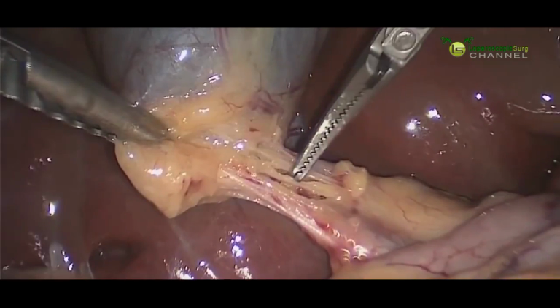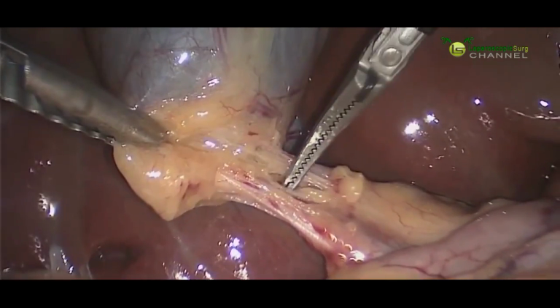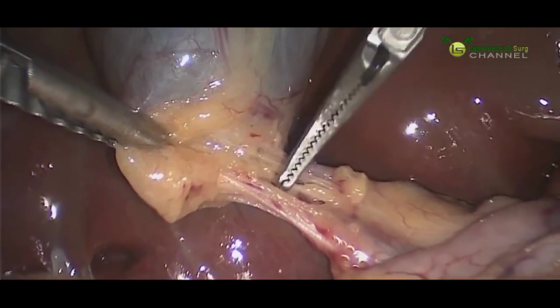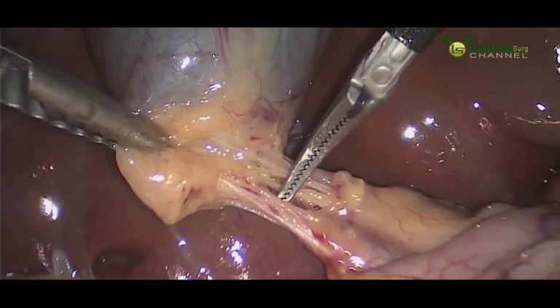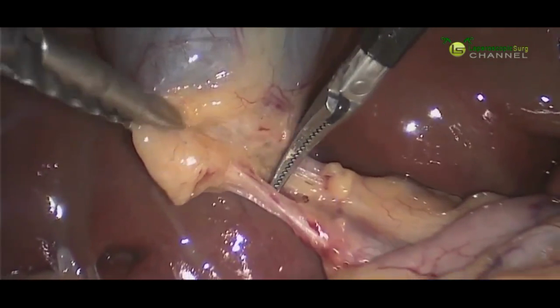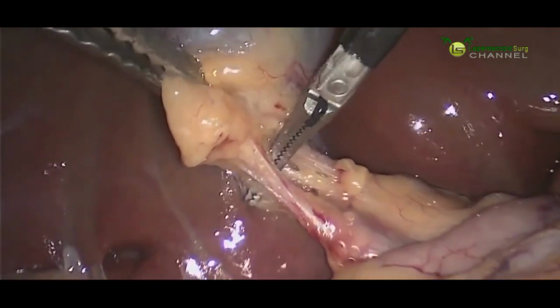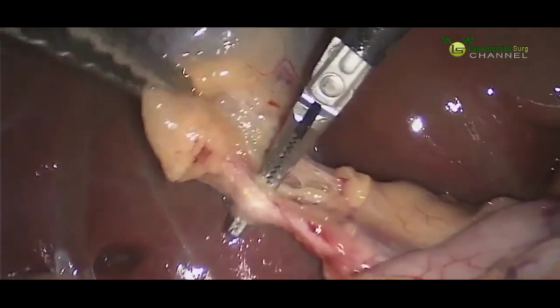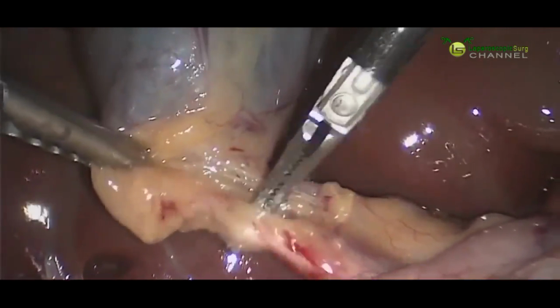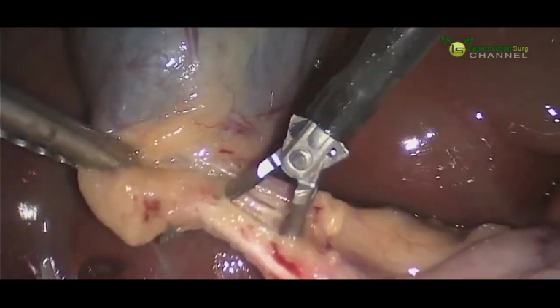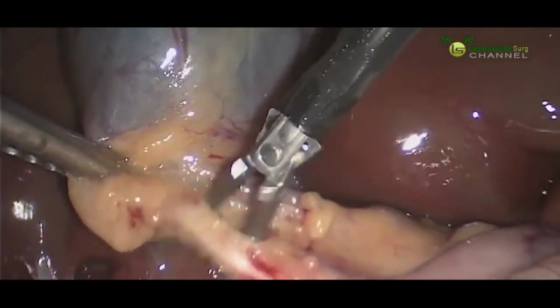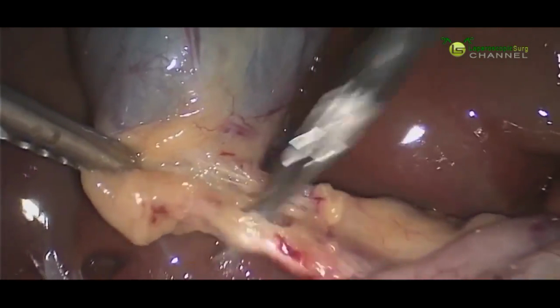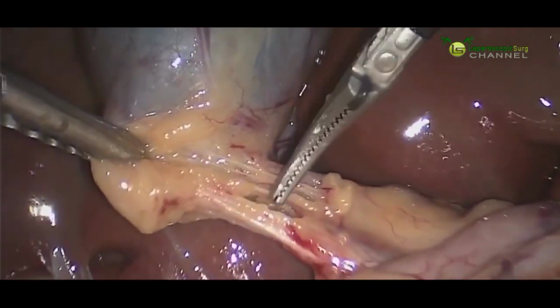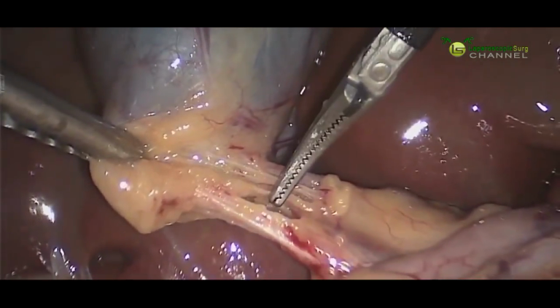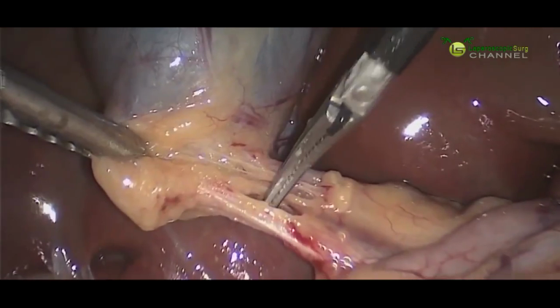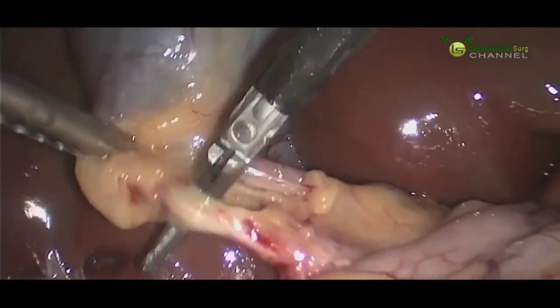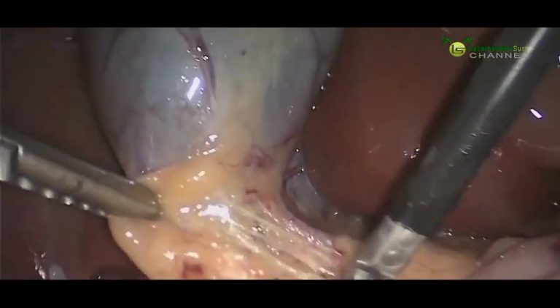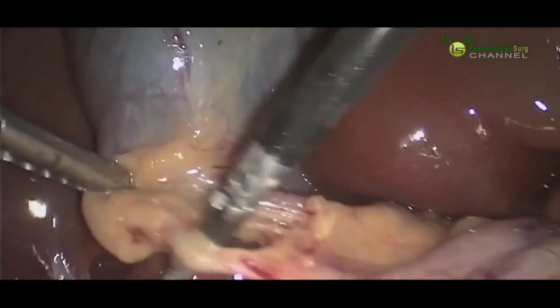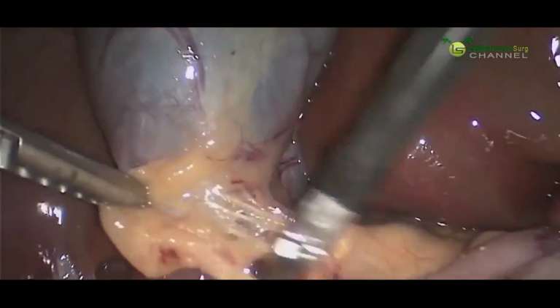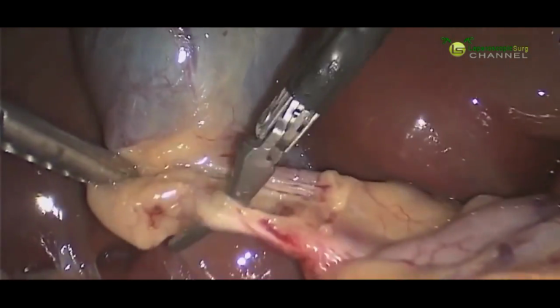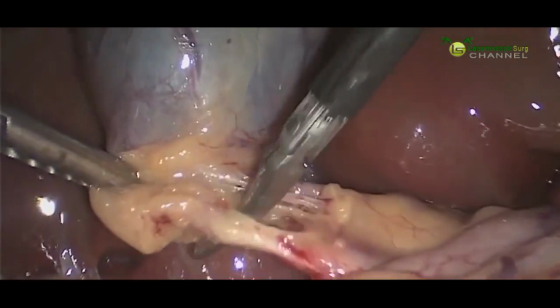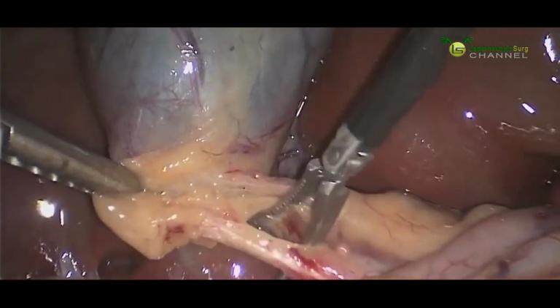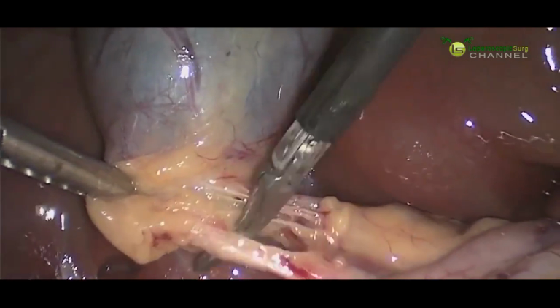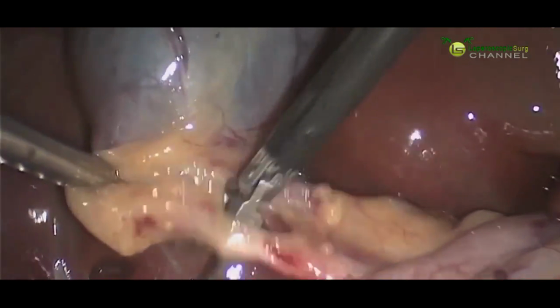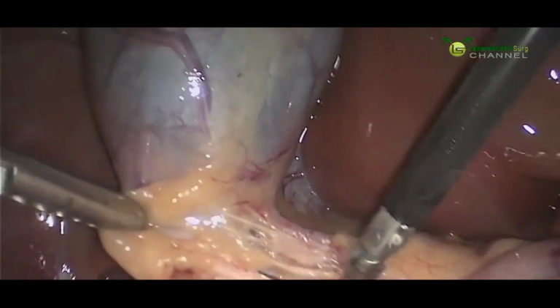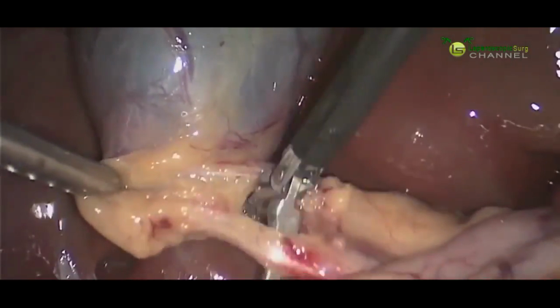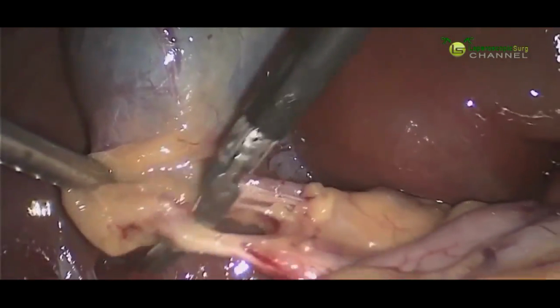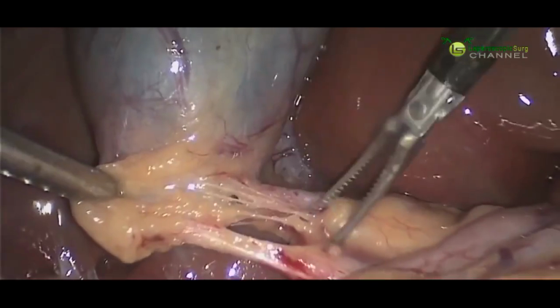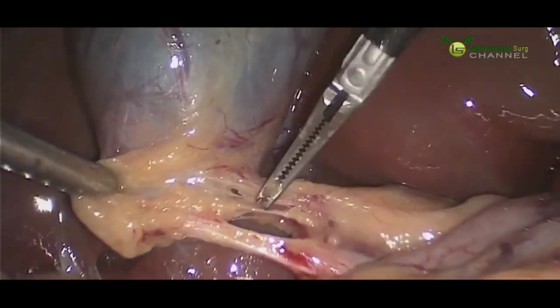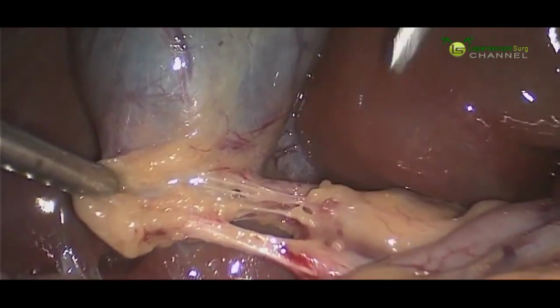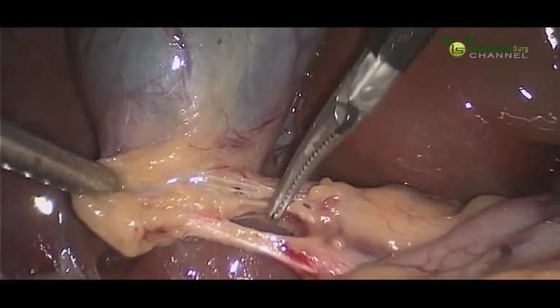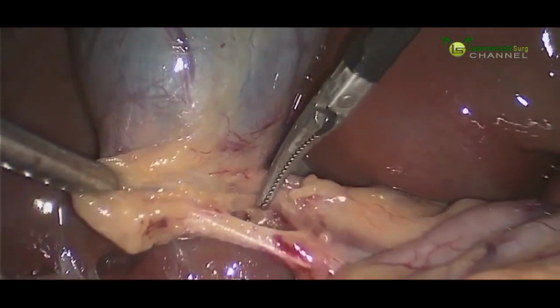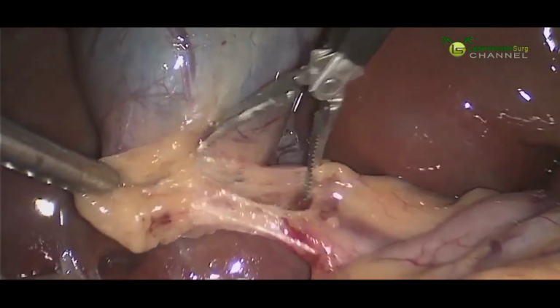This is the most important part of the procedure. We want to be very careful and make sure that we clearly identify that cystic duct going into the gallbladder so that we're not confusing it for some other structure.